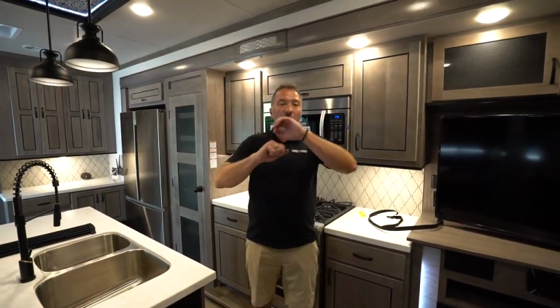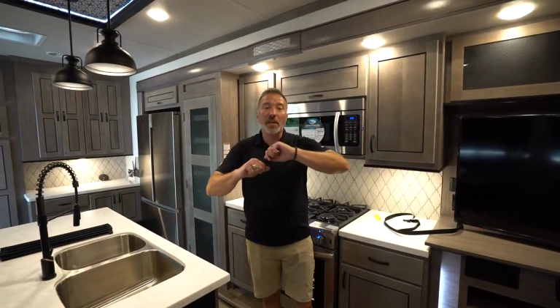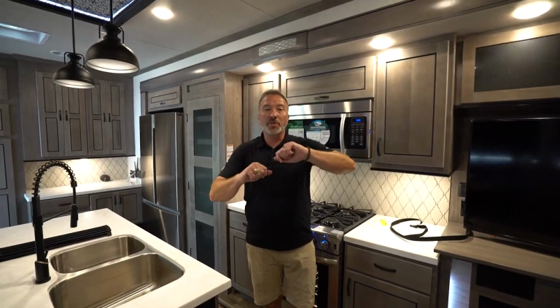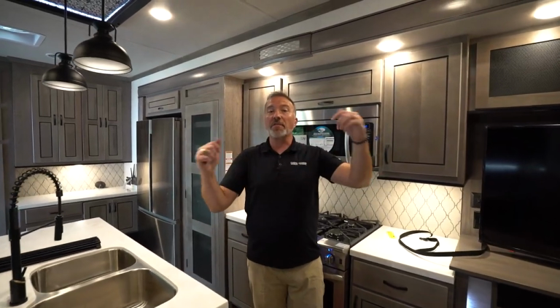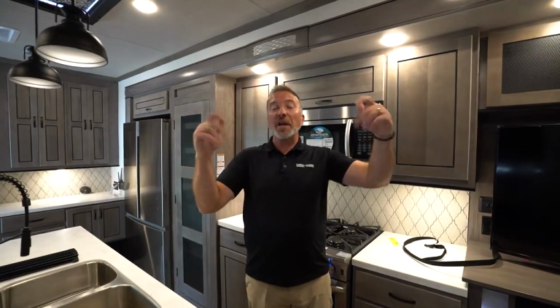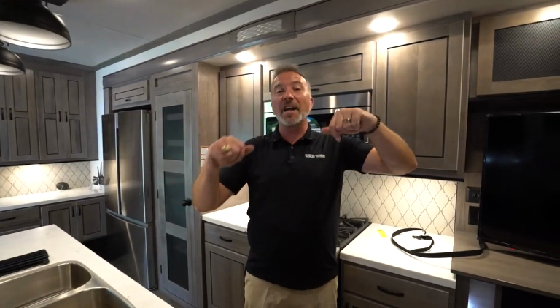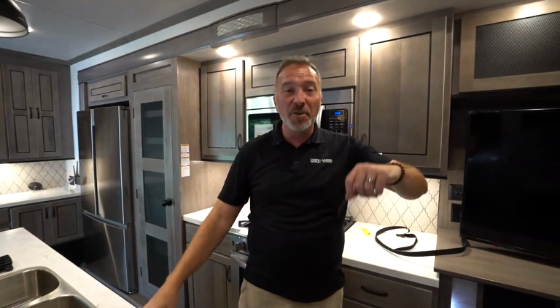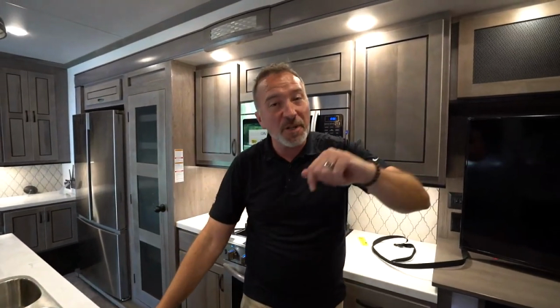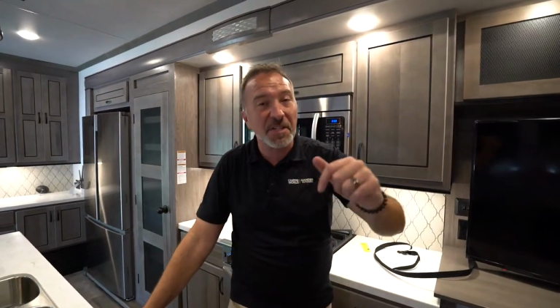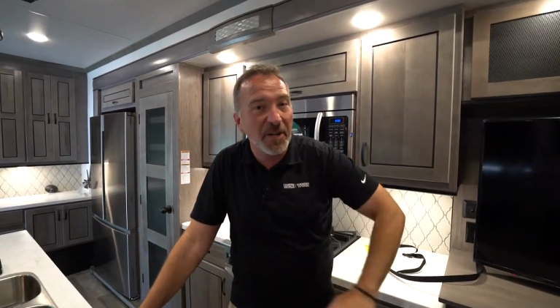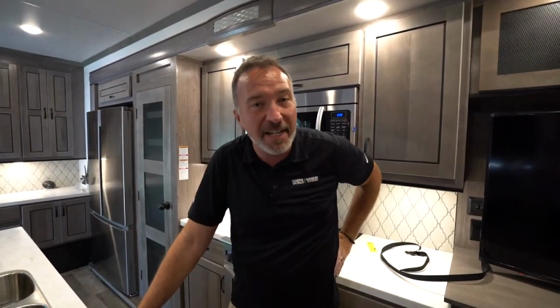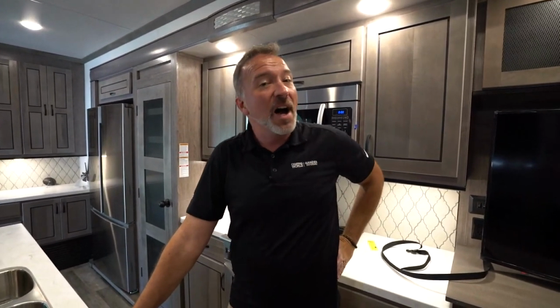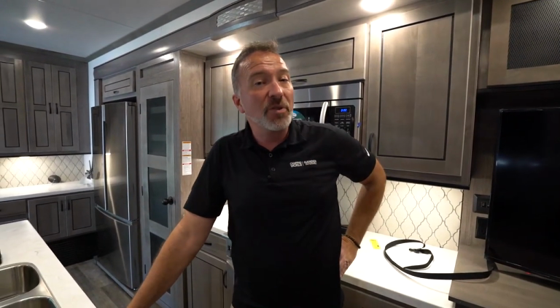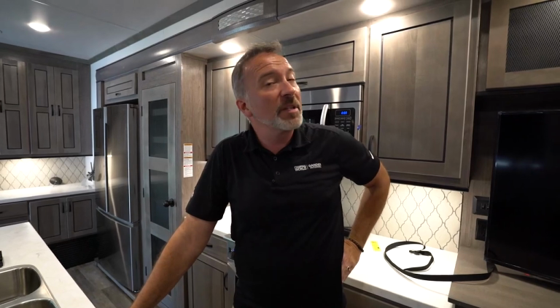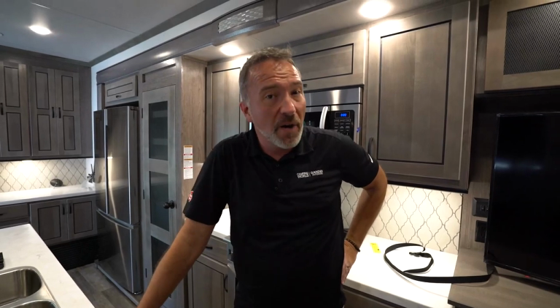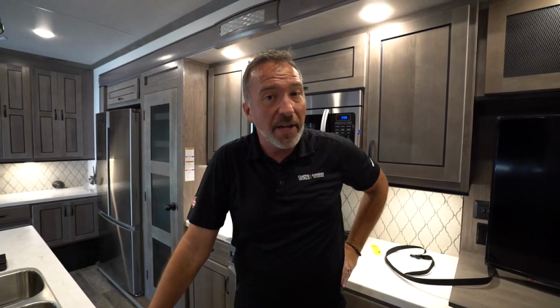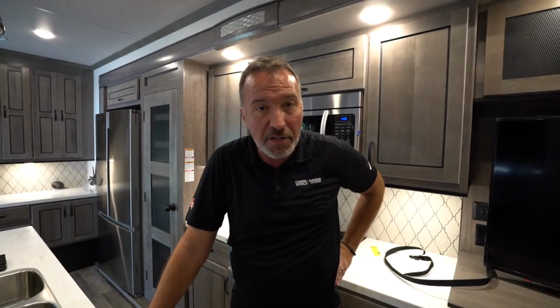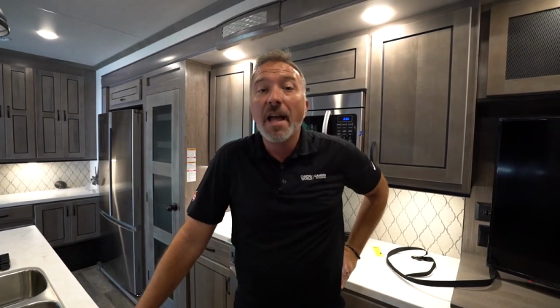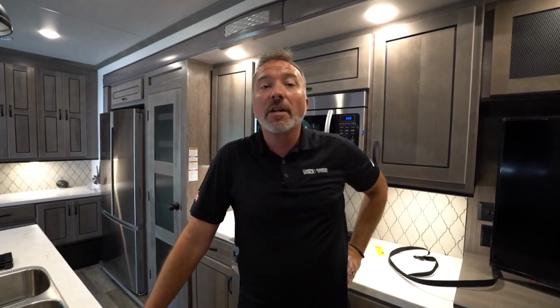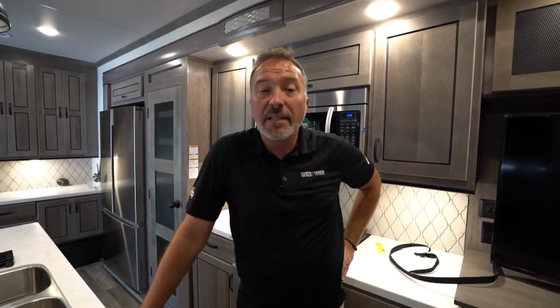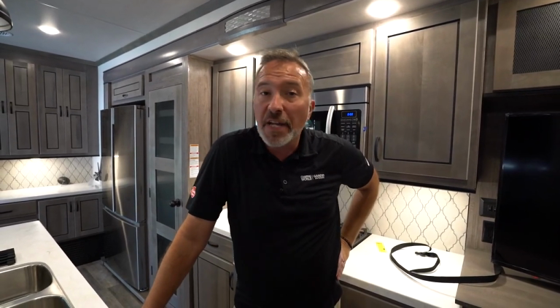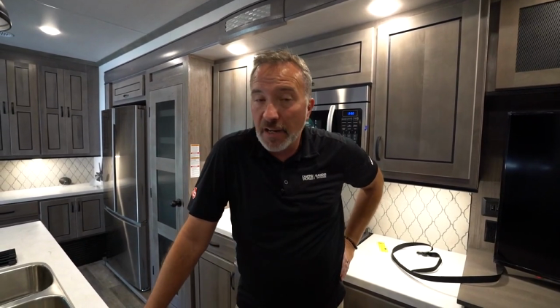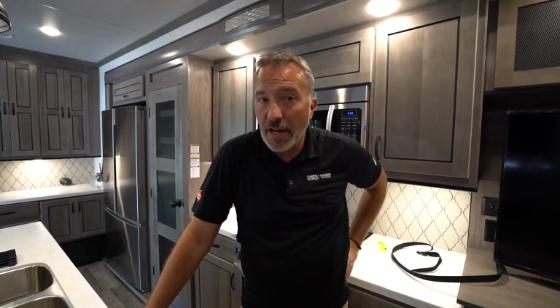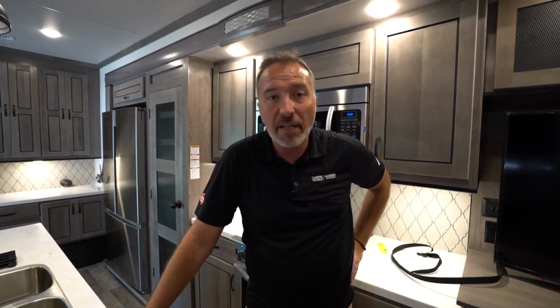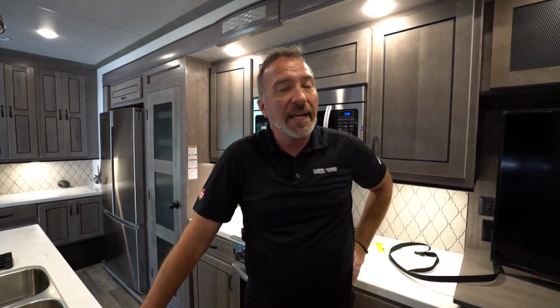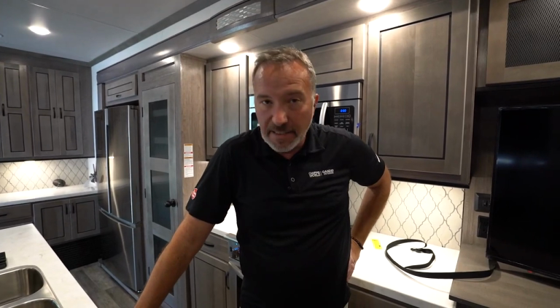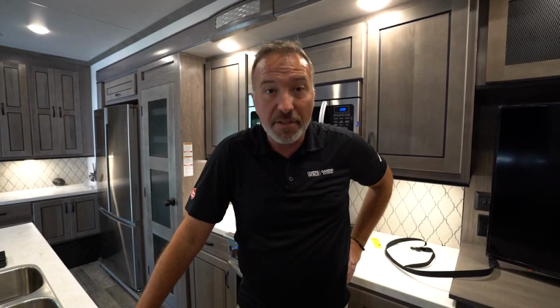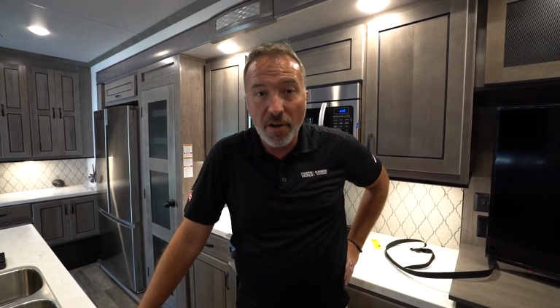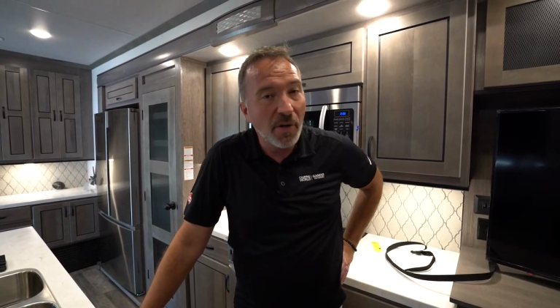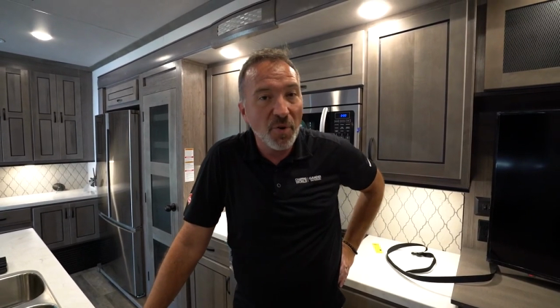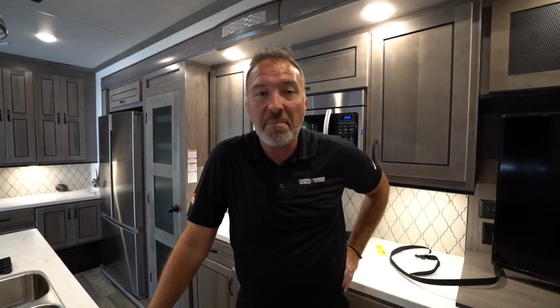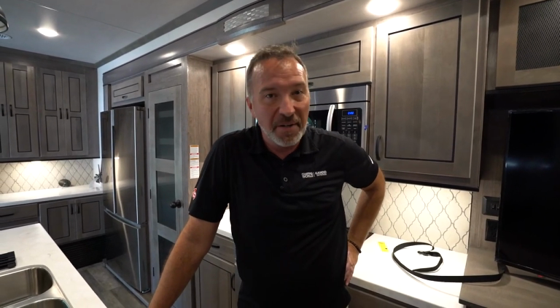Hopefully this video helped you with some of the features inside your new Forest River Cedar Creek Cottage. I hope you enjoyed it. But as always, if you have any questions, our elite team of techs are standing by to help you out at any time. Just give us a call and we'll help you enjoy that camping experience.